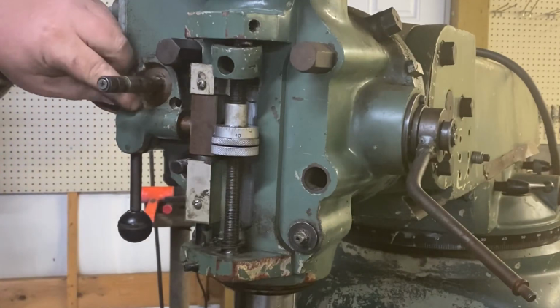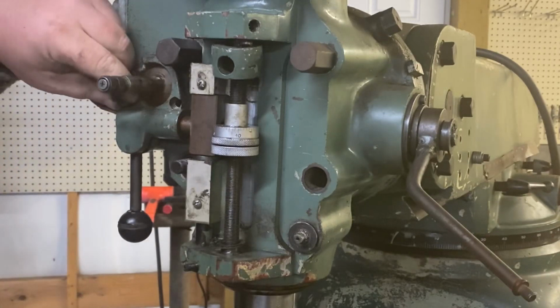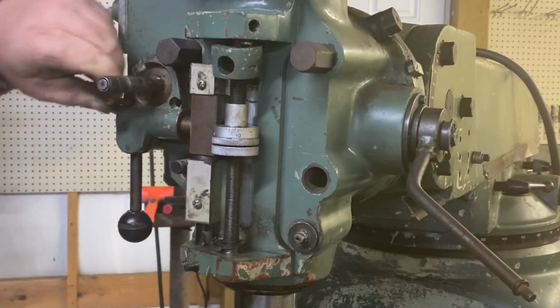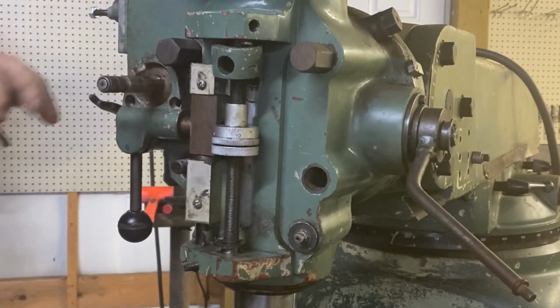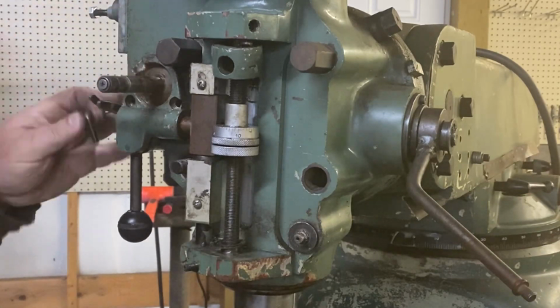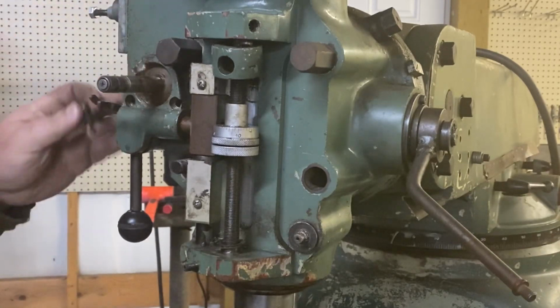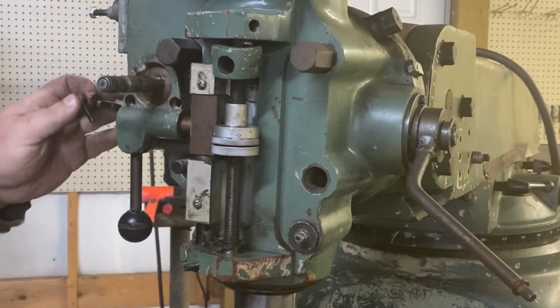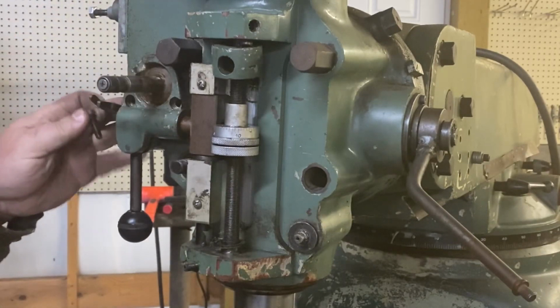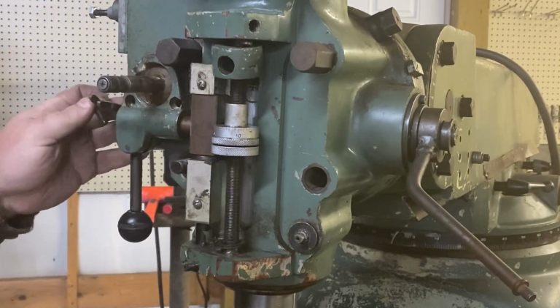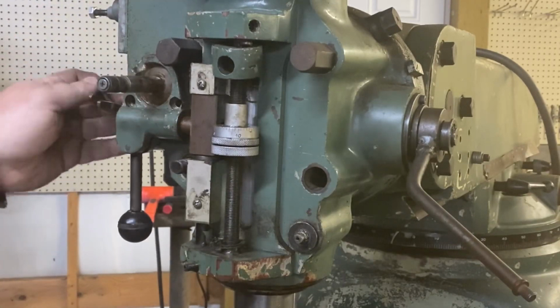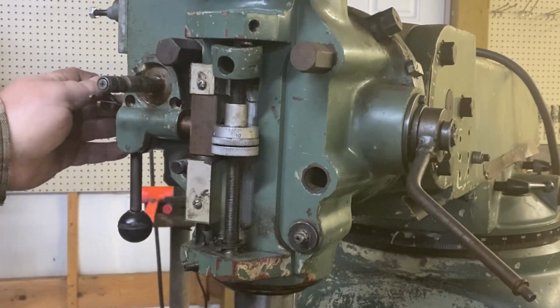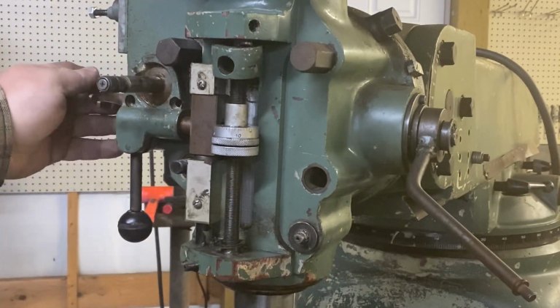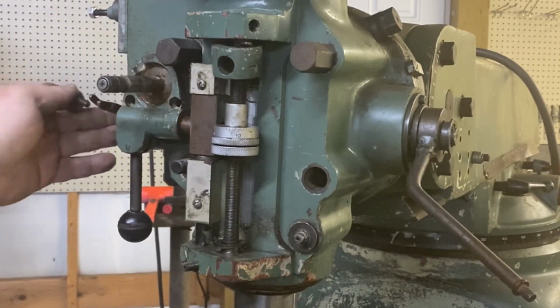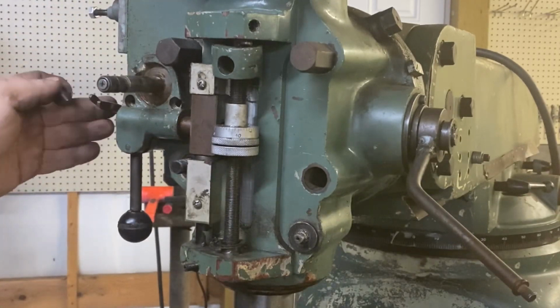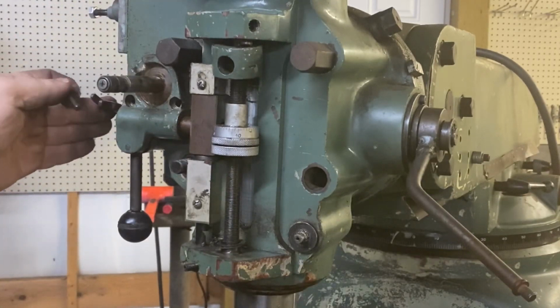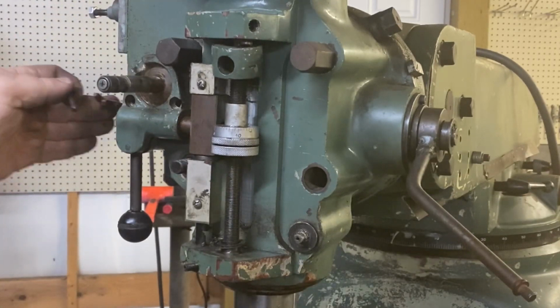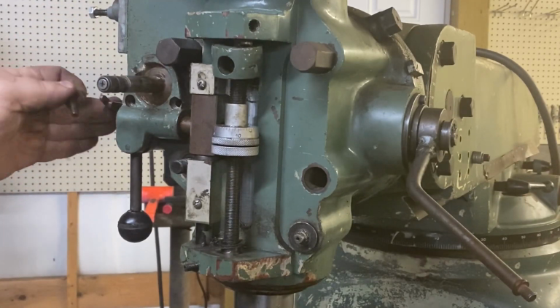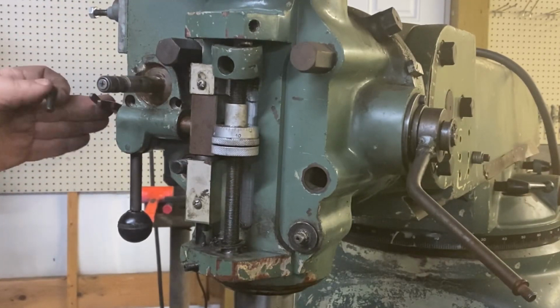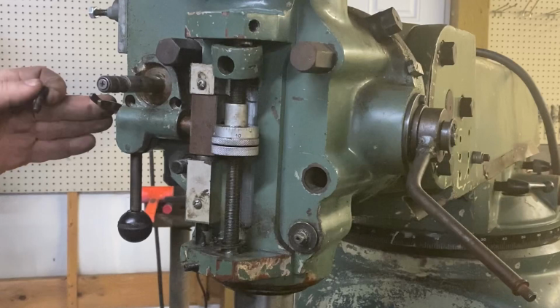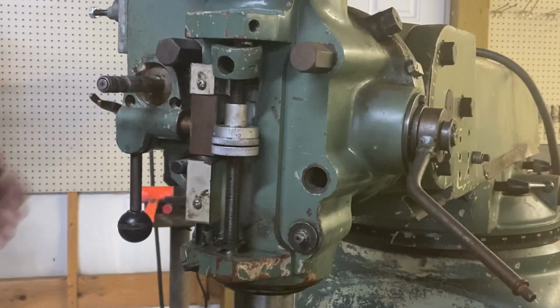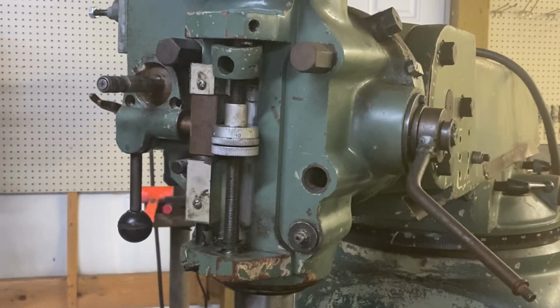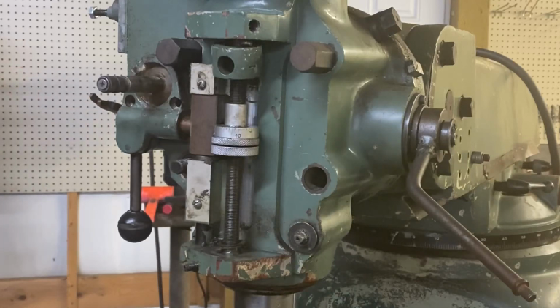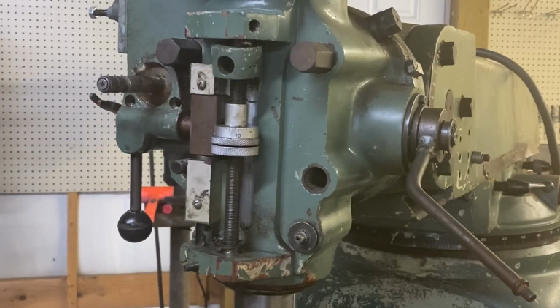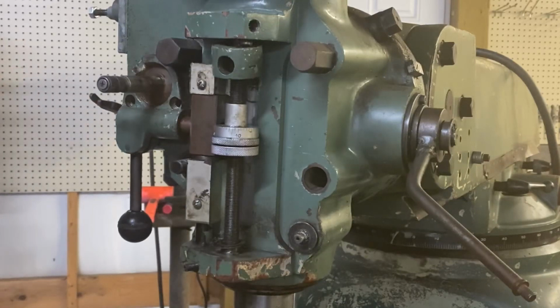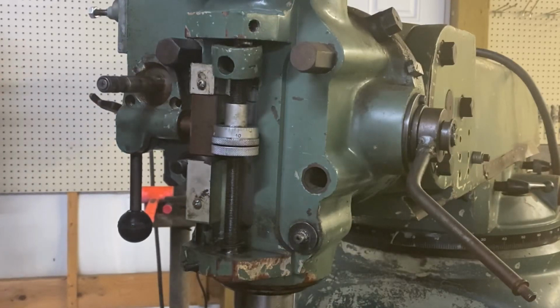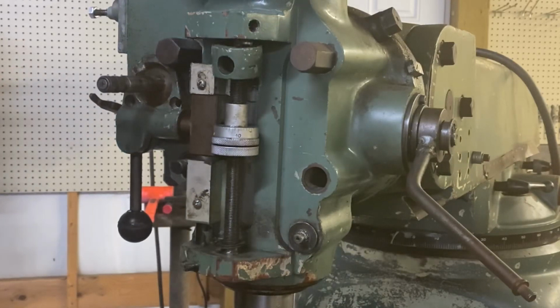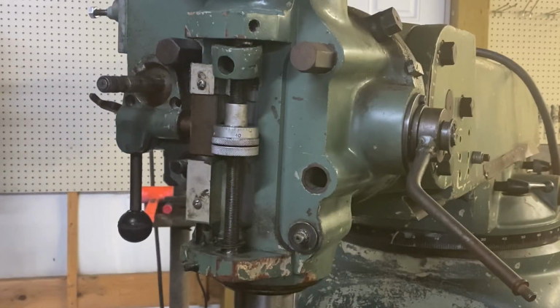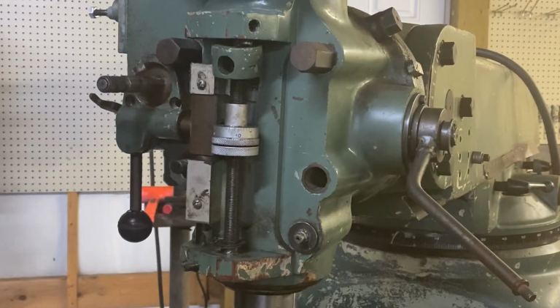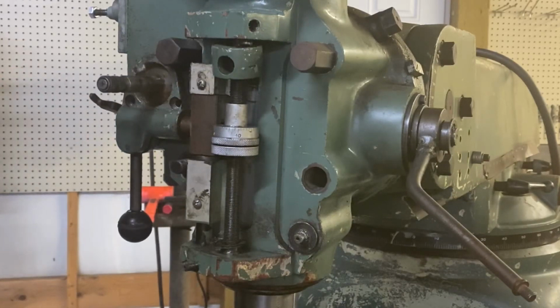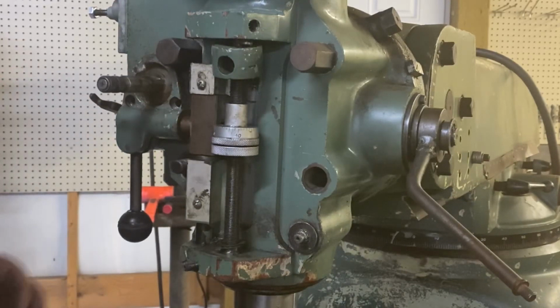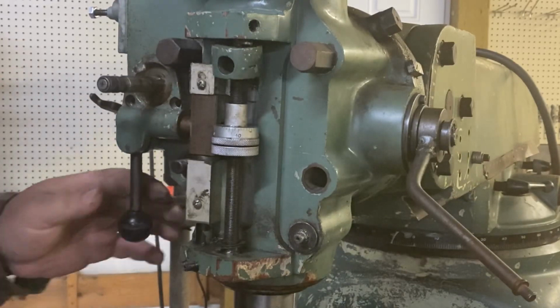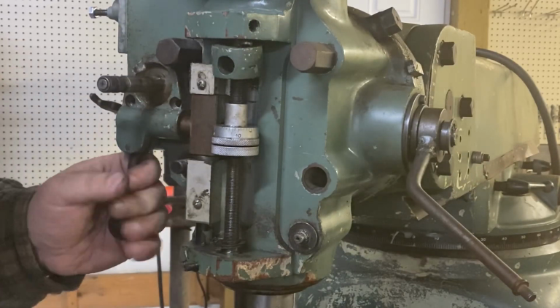When we go to take this part off on the side with the bent dog ear, there's a pretty good size spring in there.